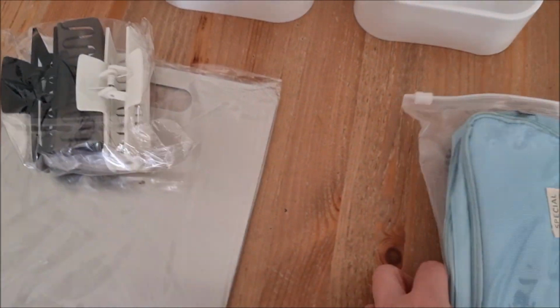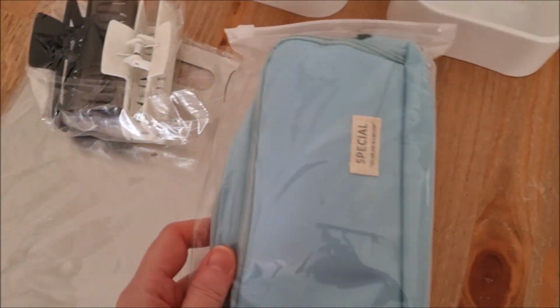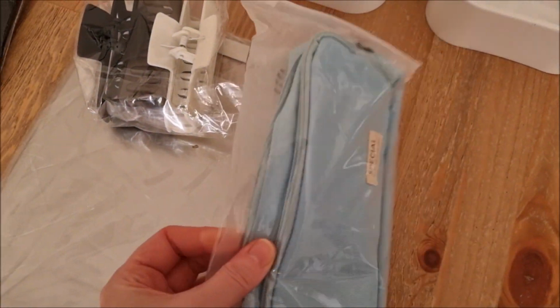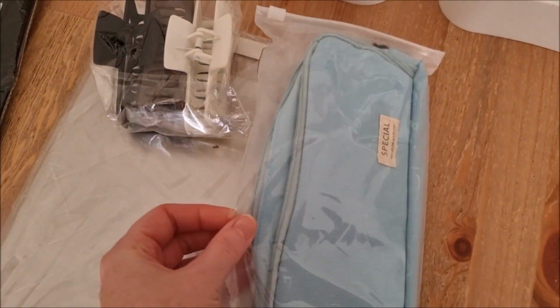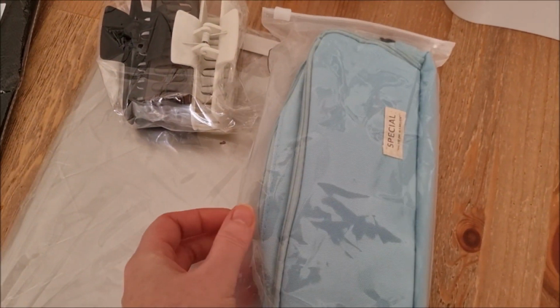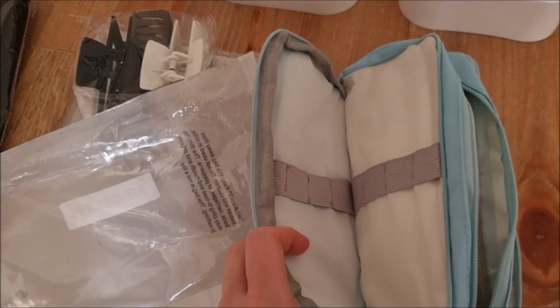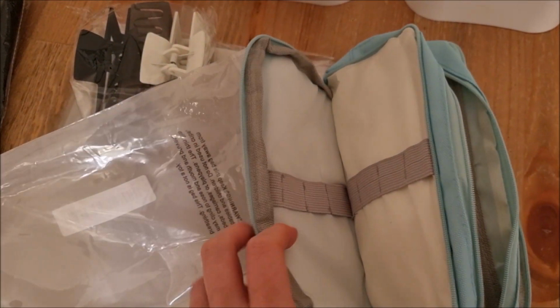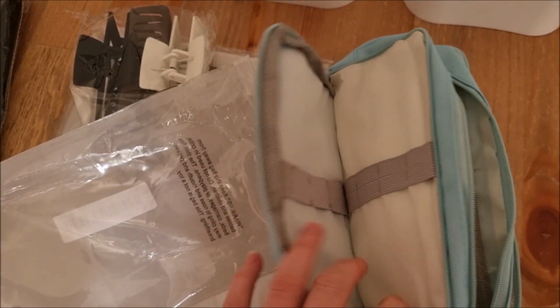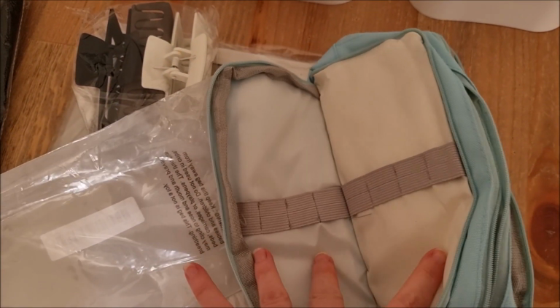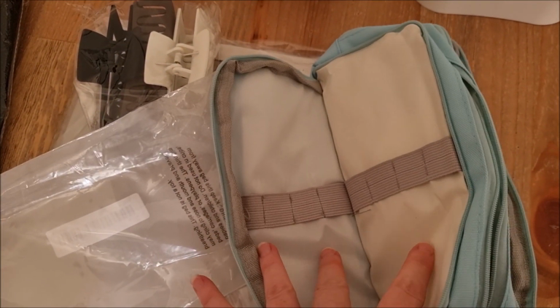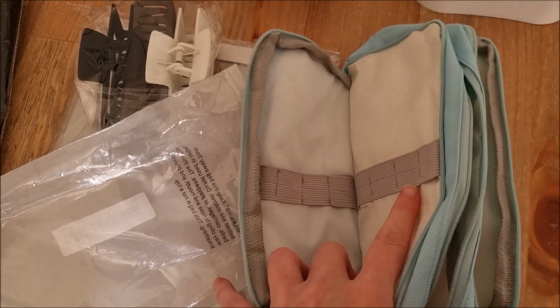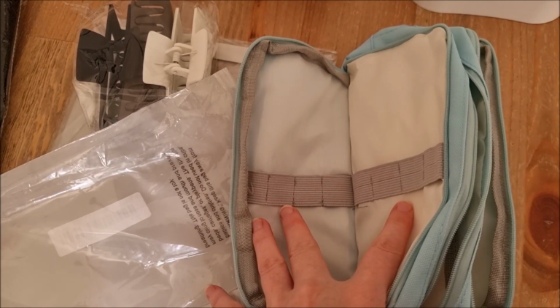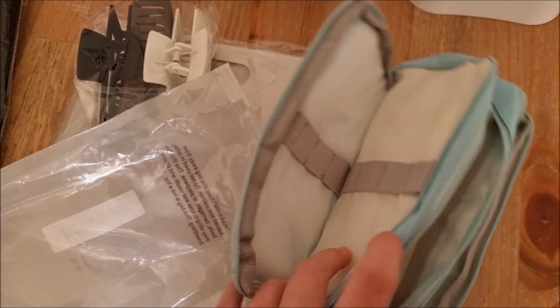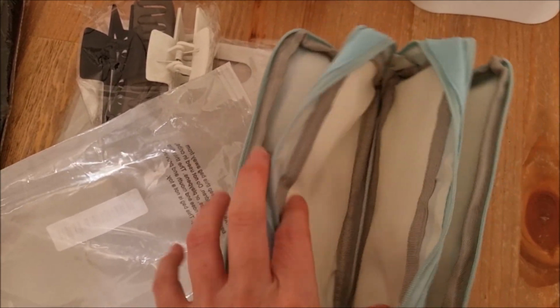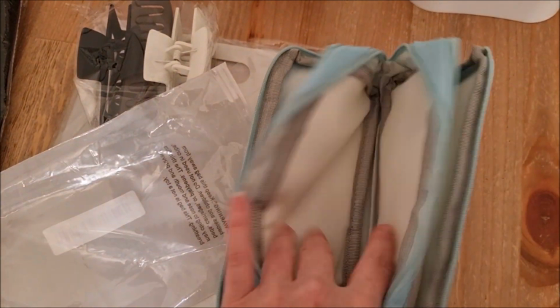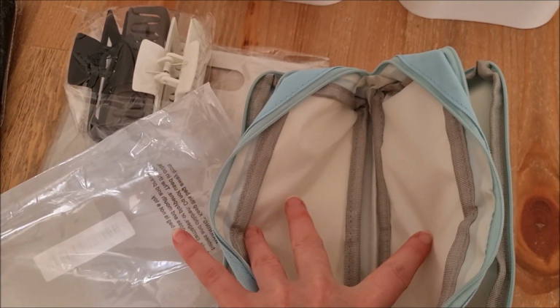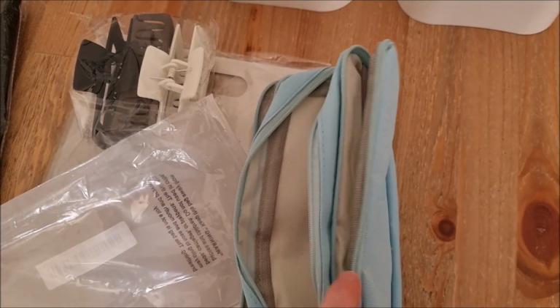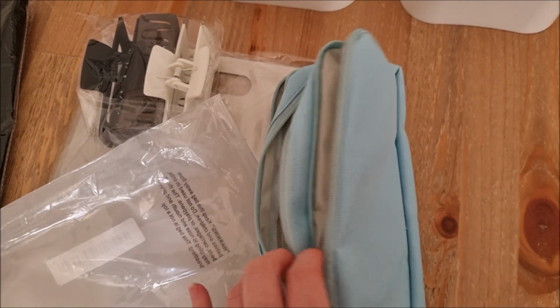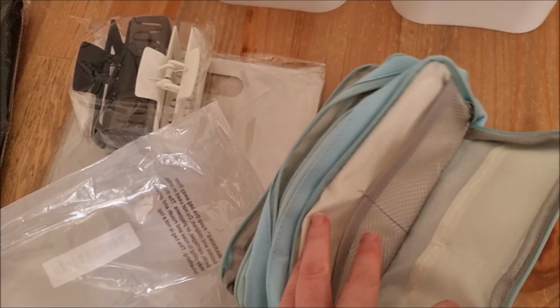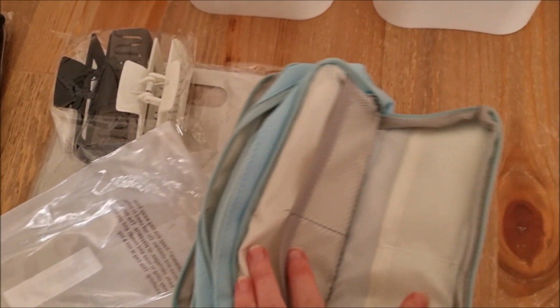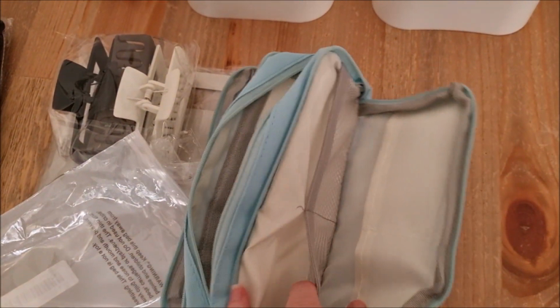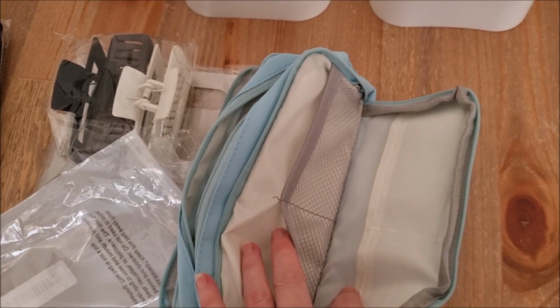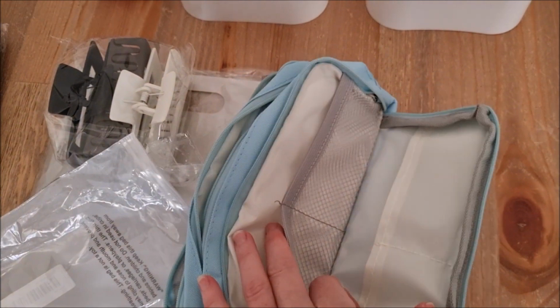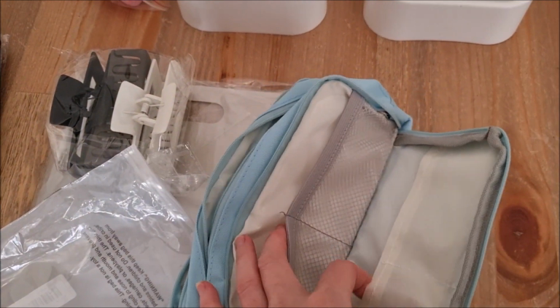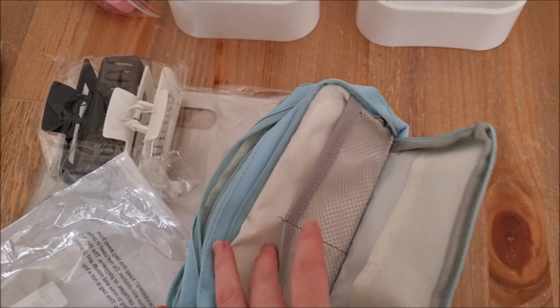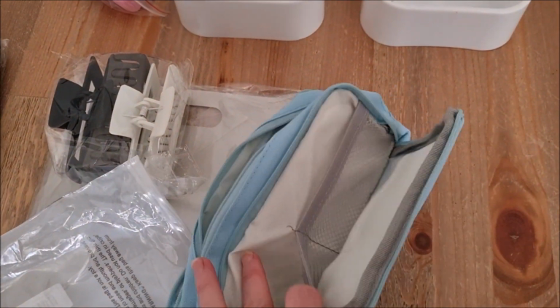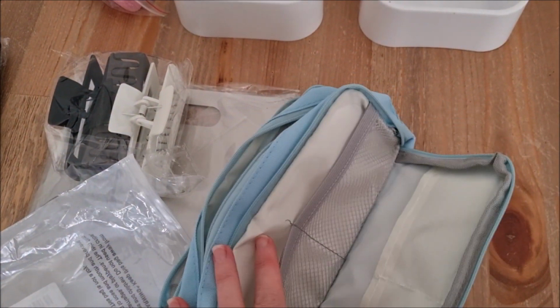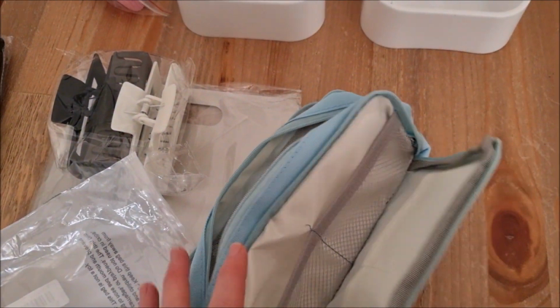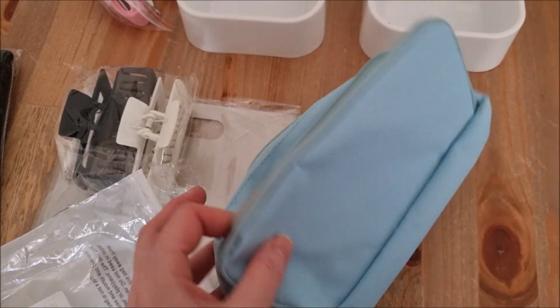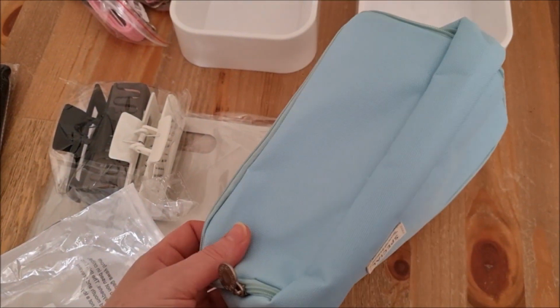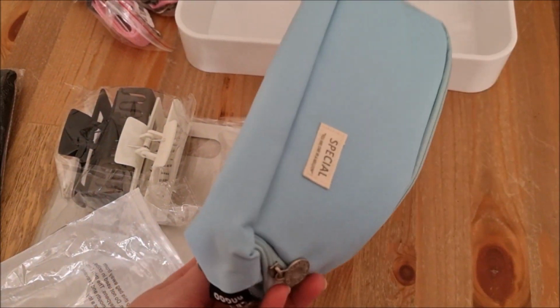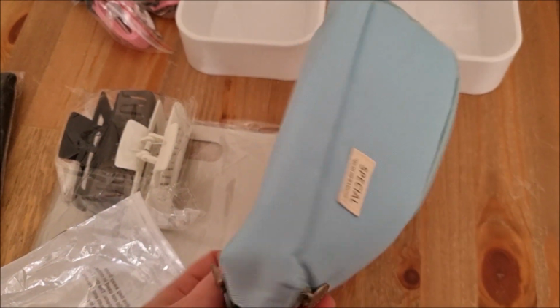I also got this pencil case. This is actually for me for when I'm doing my planning — it's got a pen section here, a big section in there, and then another four little compartments. That's really cool, I like that.